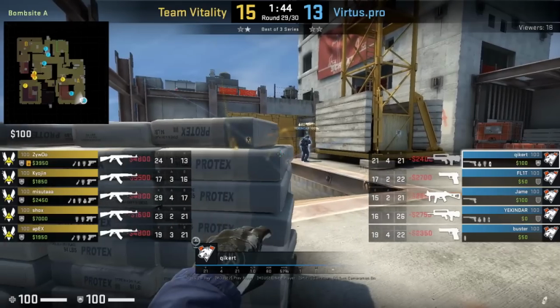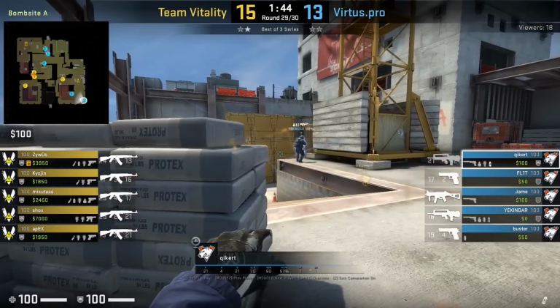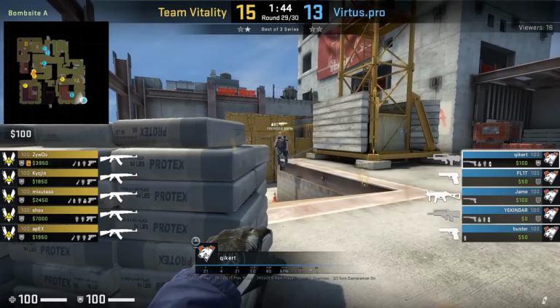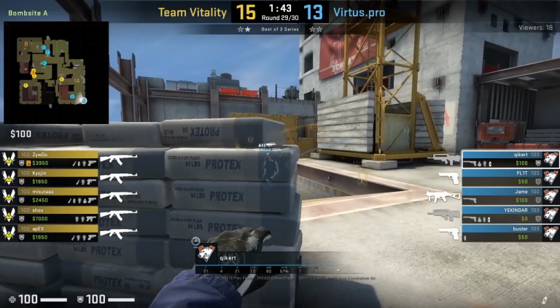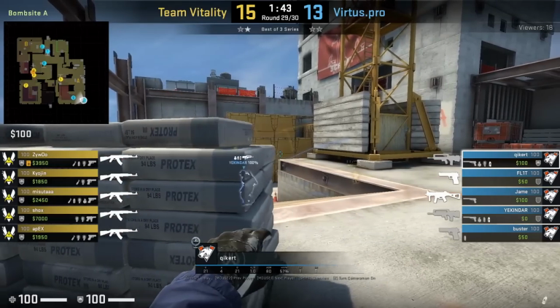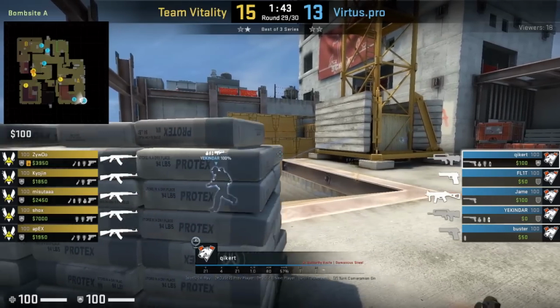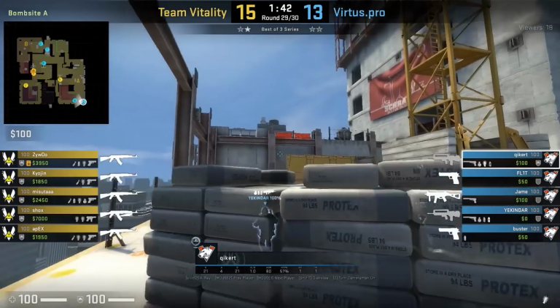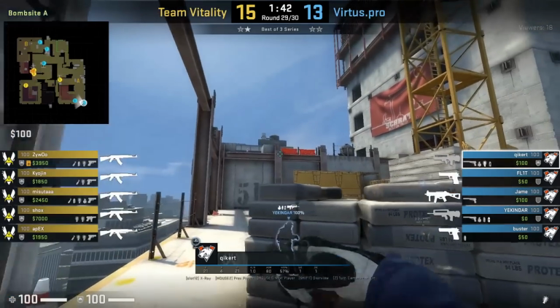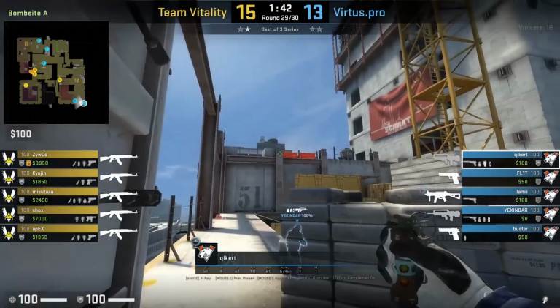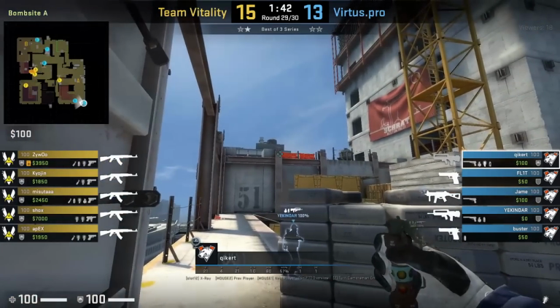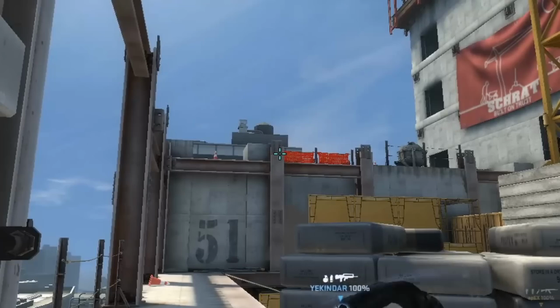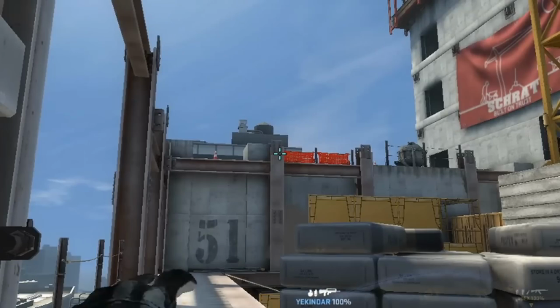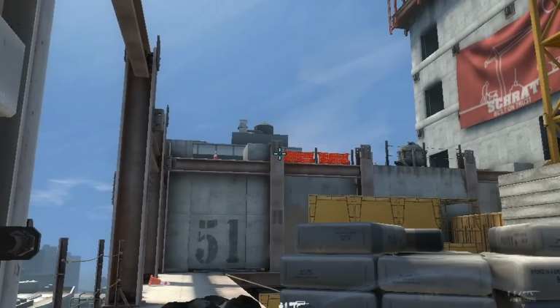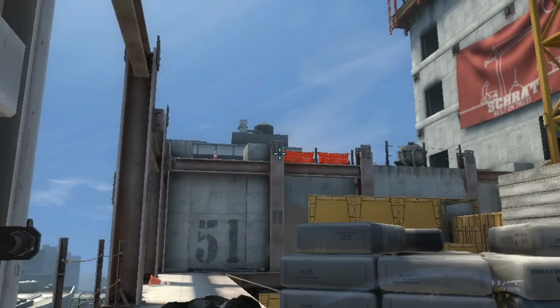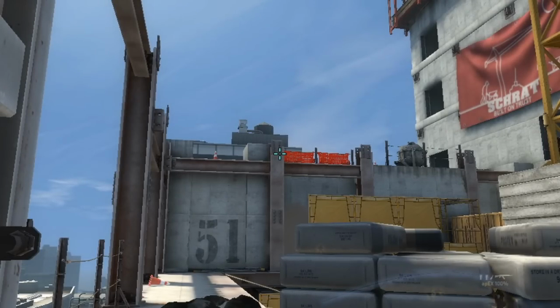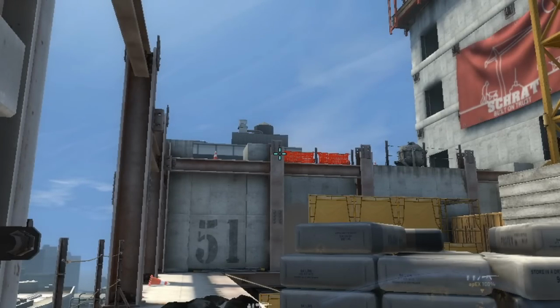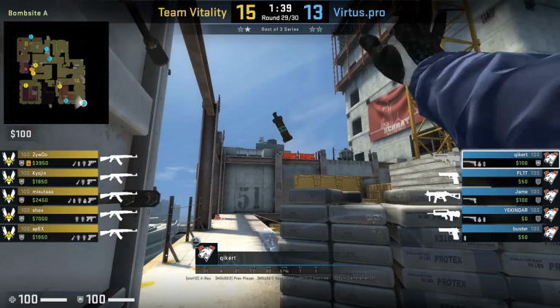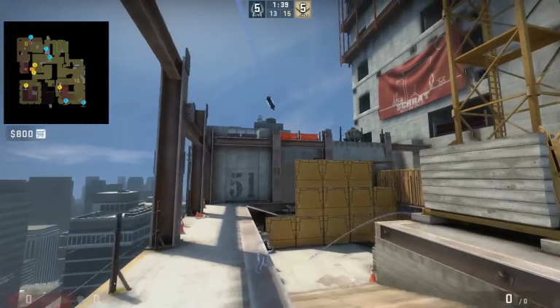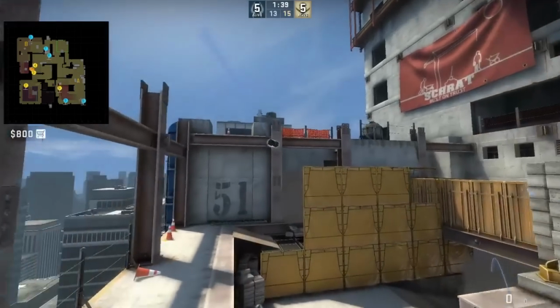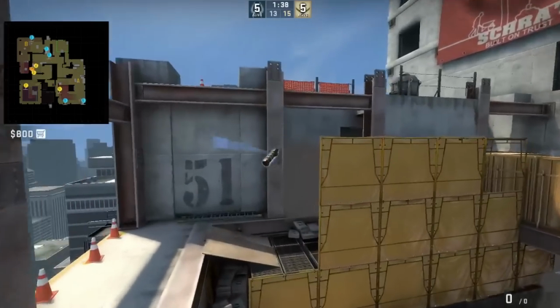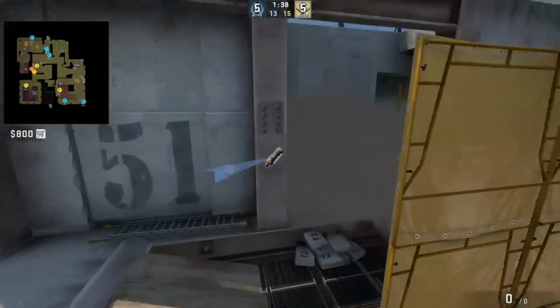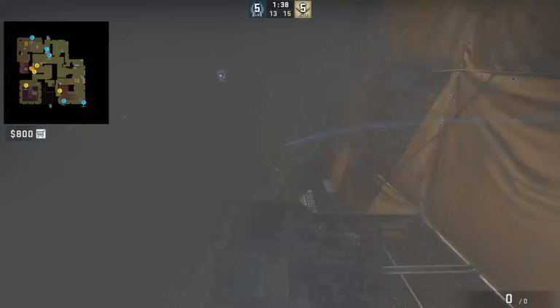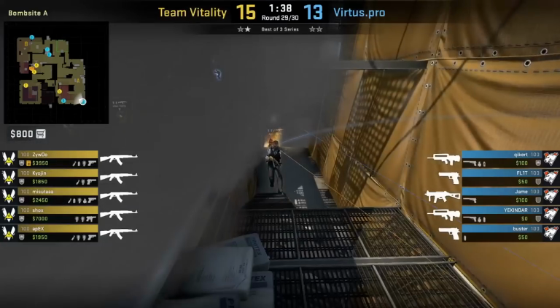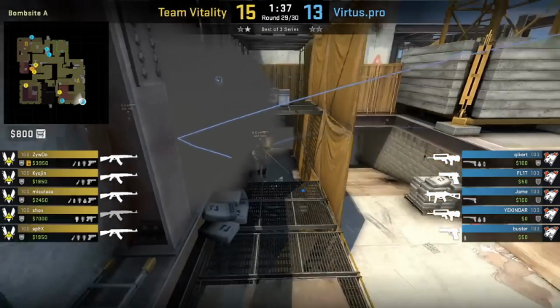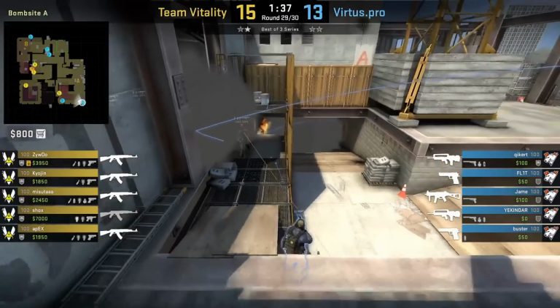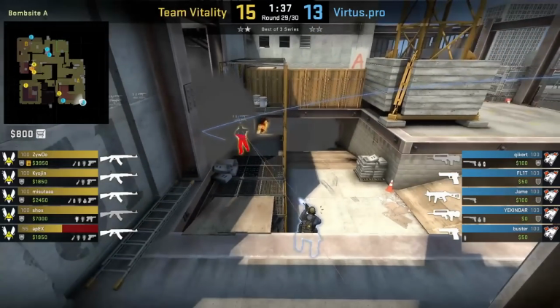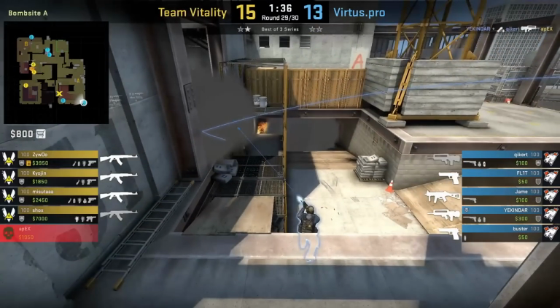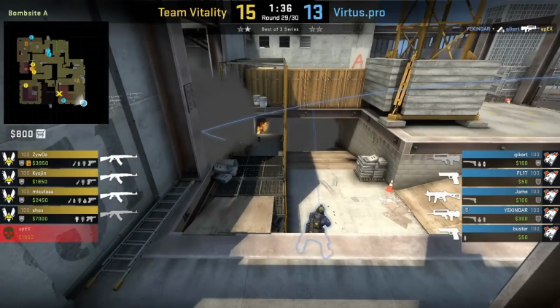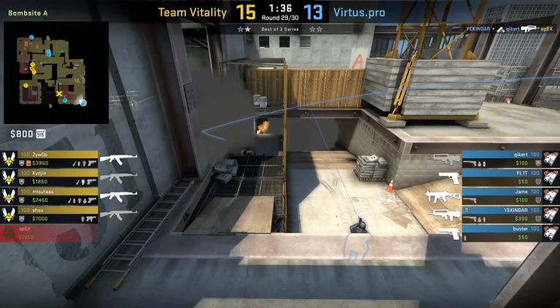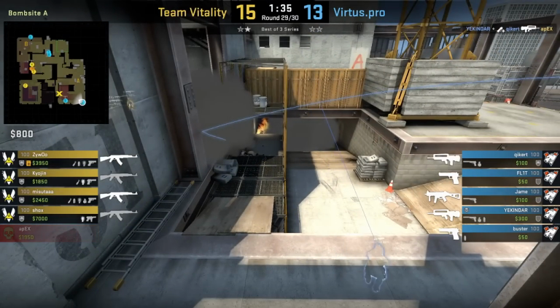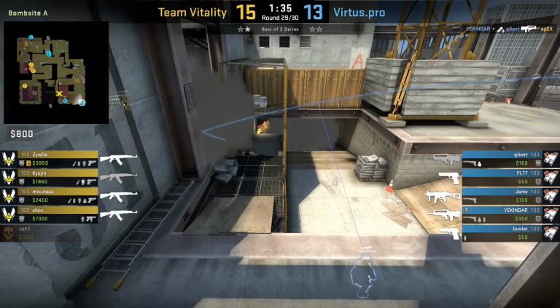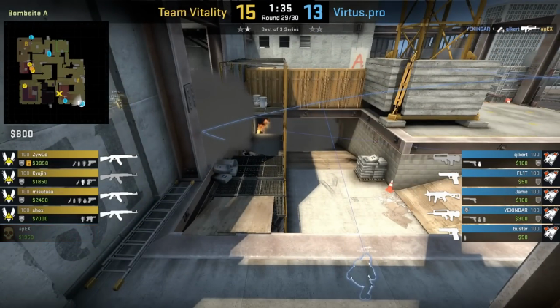Kicker behind sandbags flashes yellow for Yakinder to peek. While standing in the back, he aims at the bottom right circle, then left click throw. The flash blinds Apex, assisting the kill for Yakinder.